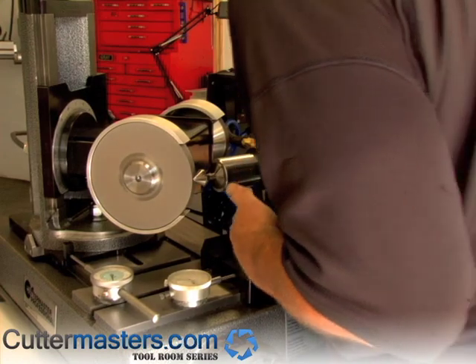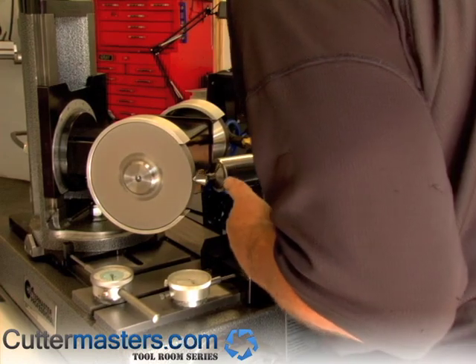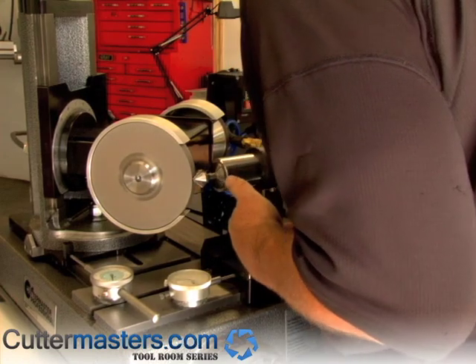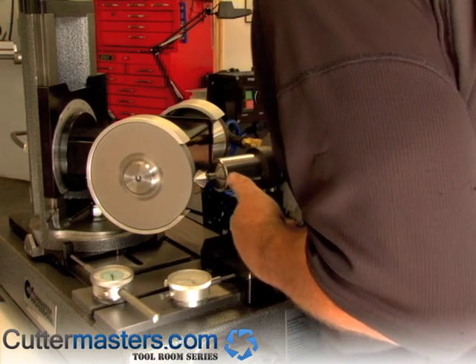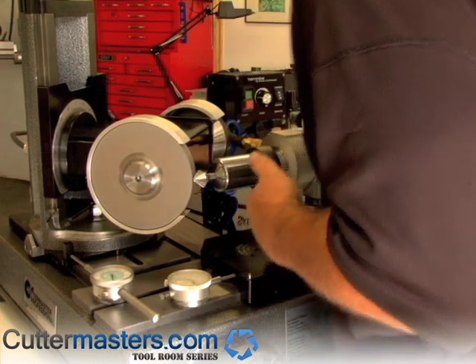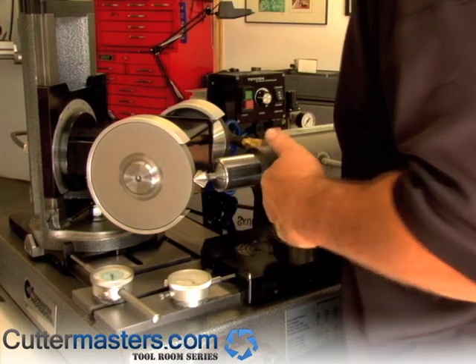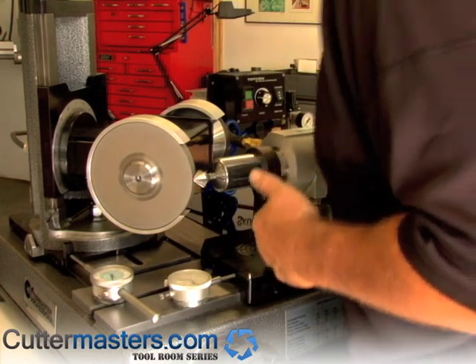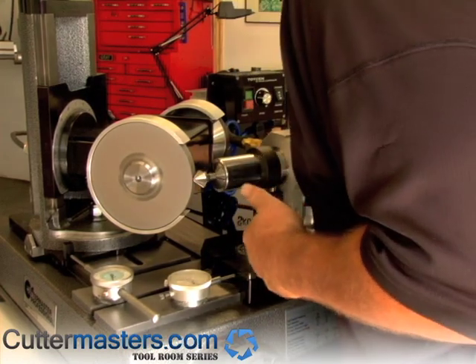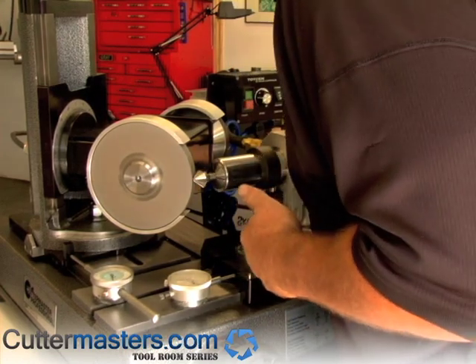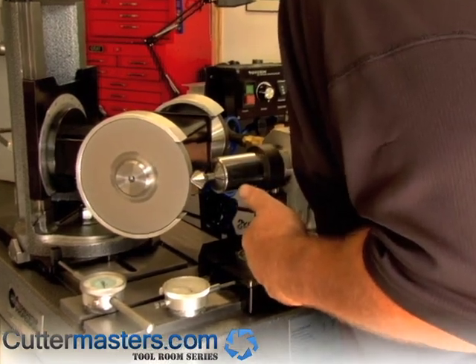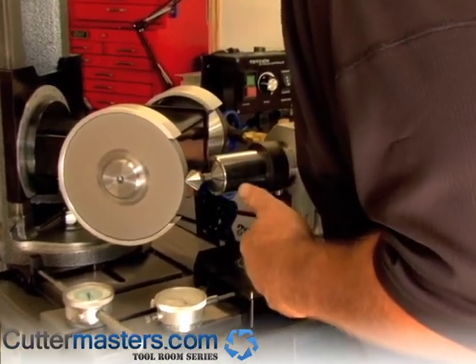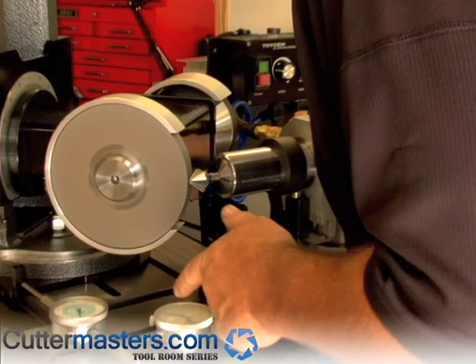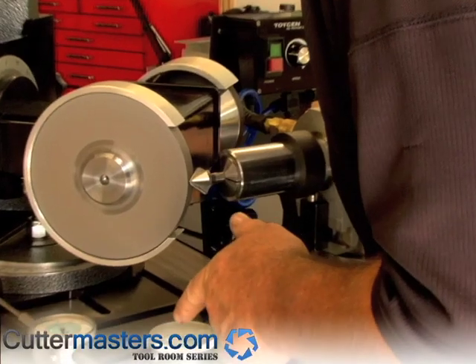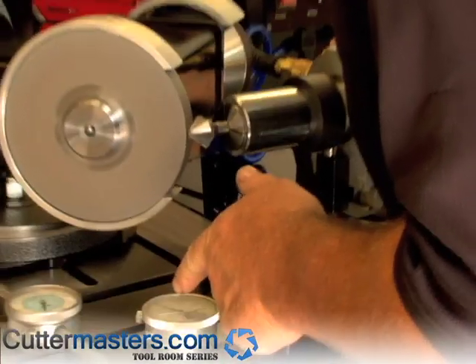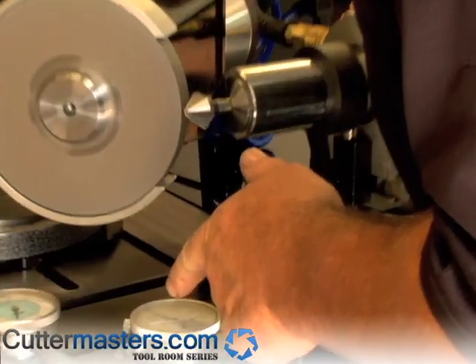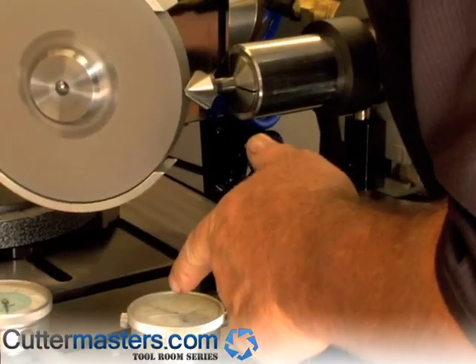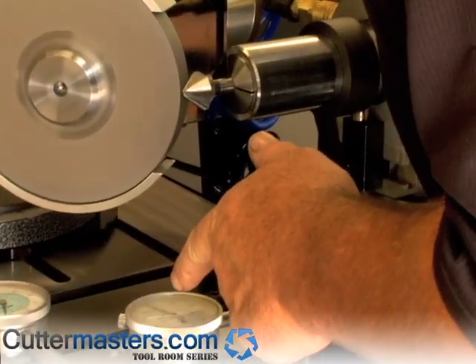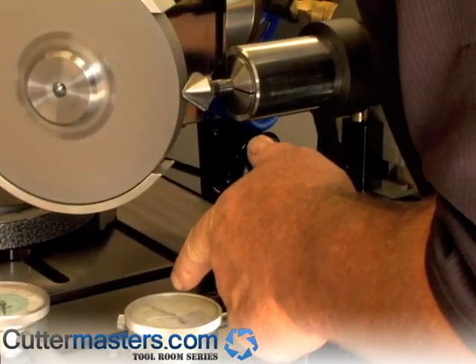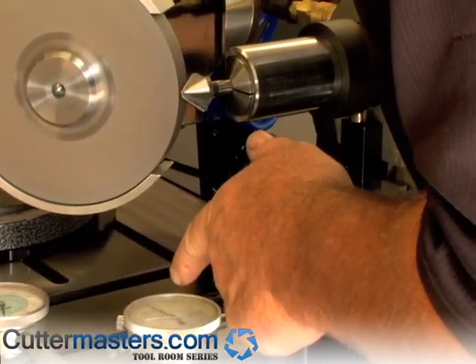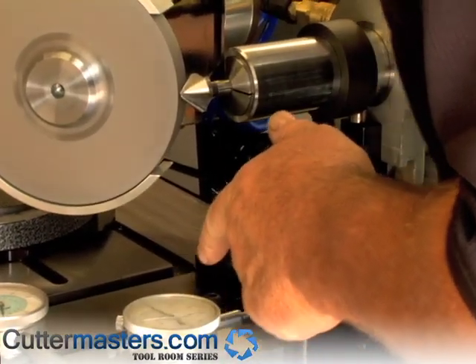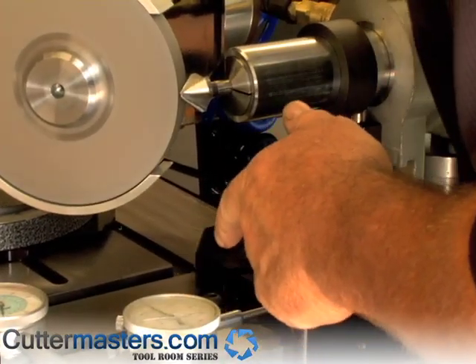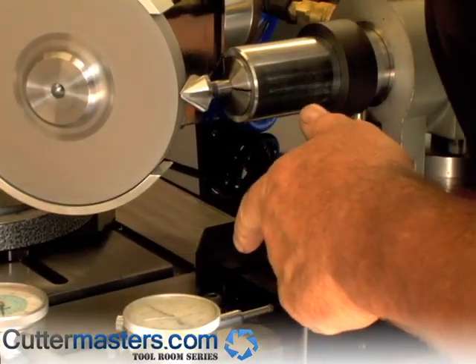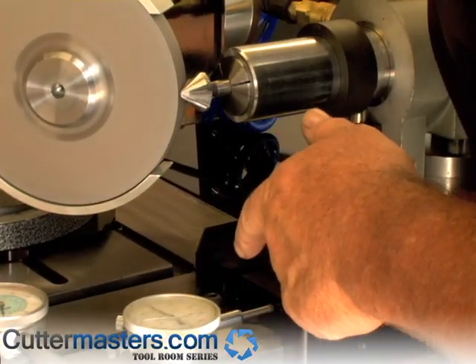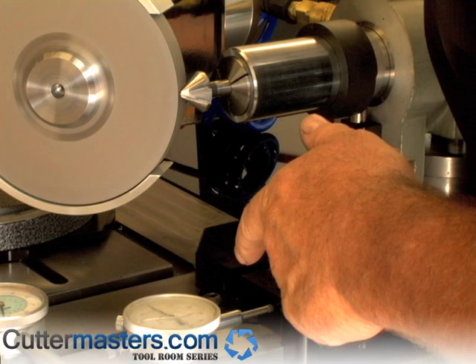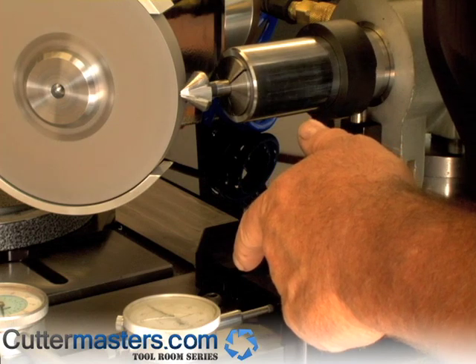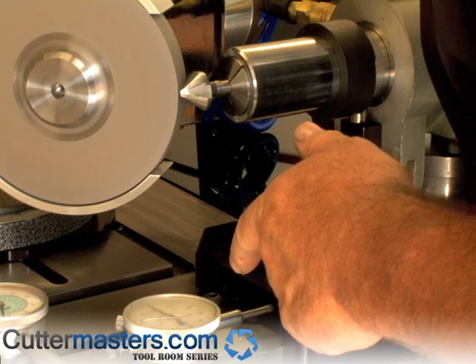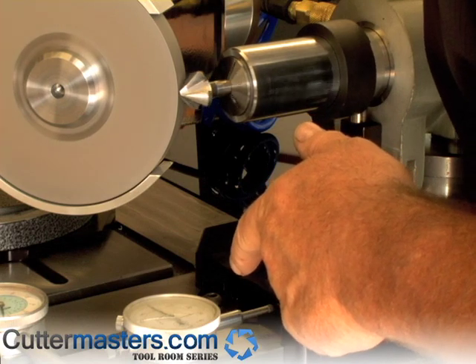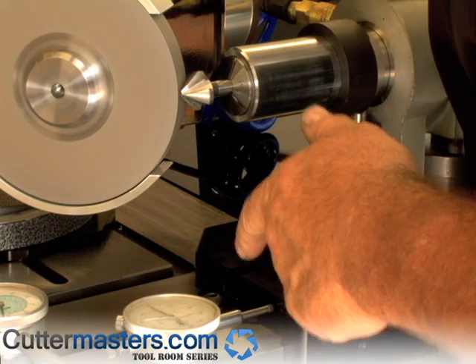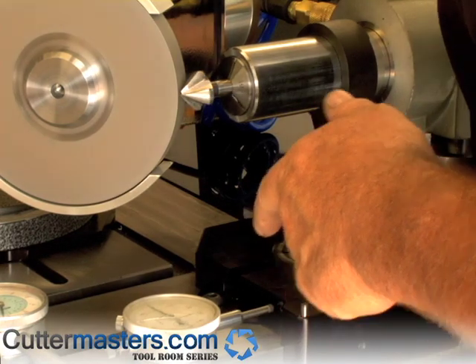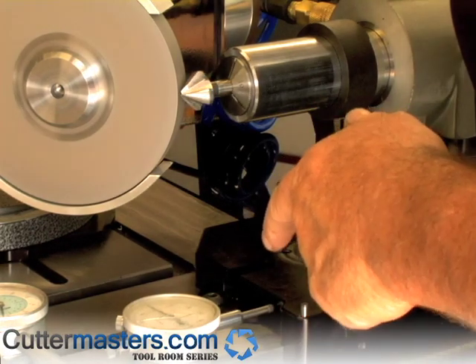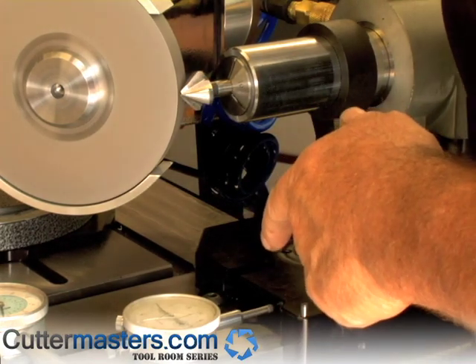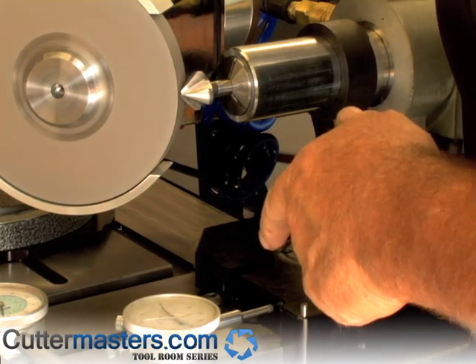You just rotate this slowly and keep an eye on the flutes until you pick up the flute. Then just feed in until it looks like you're going to touch, keeping an eye on your cut depth. And just rotate it around — going a little bit more.